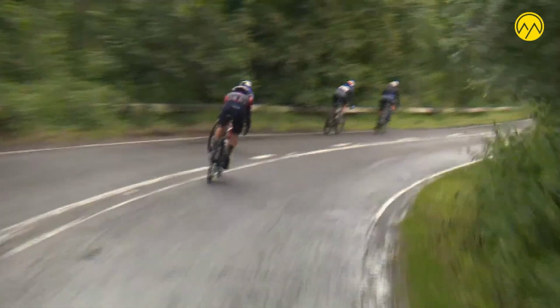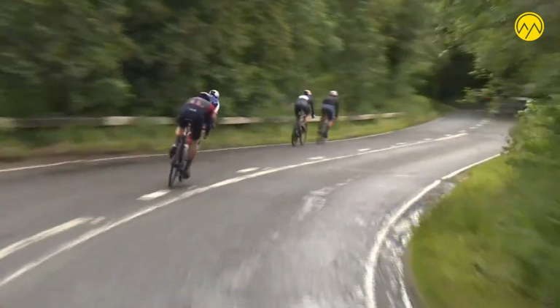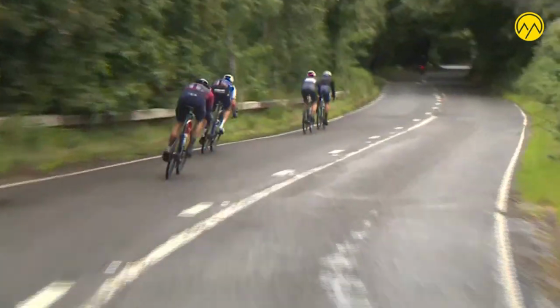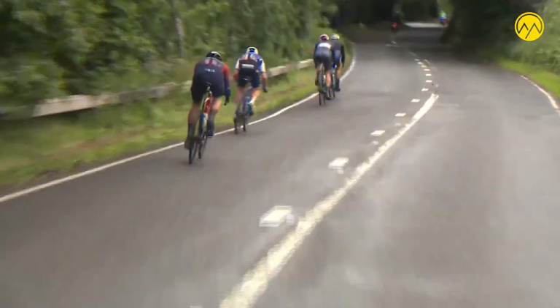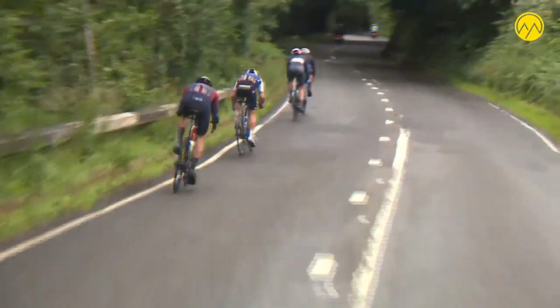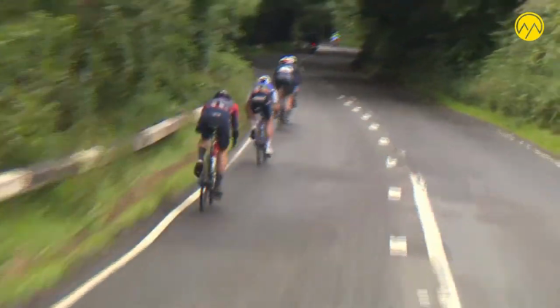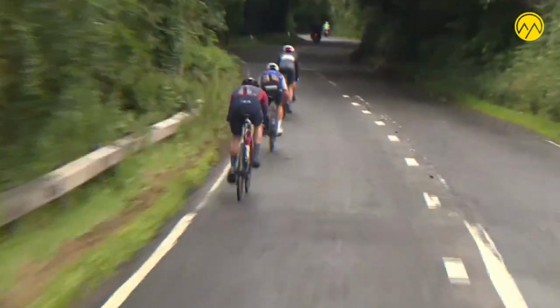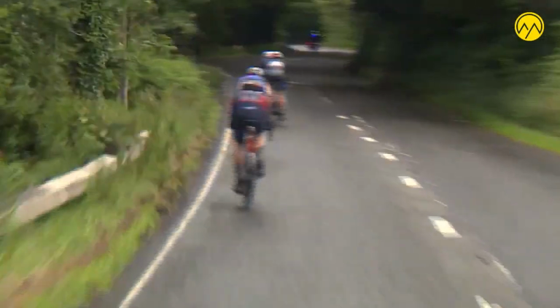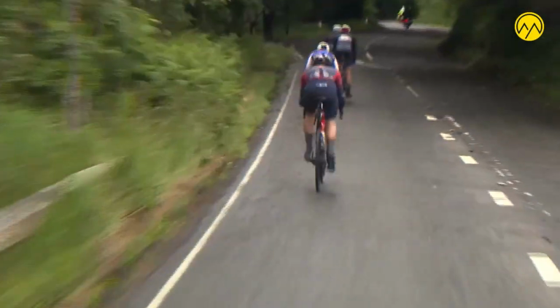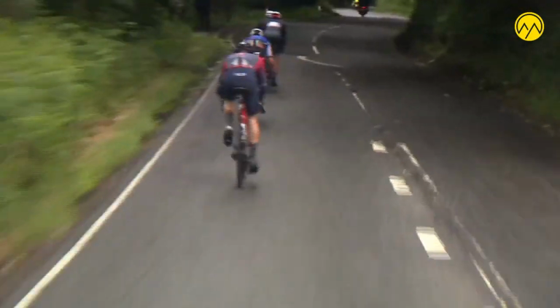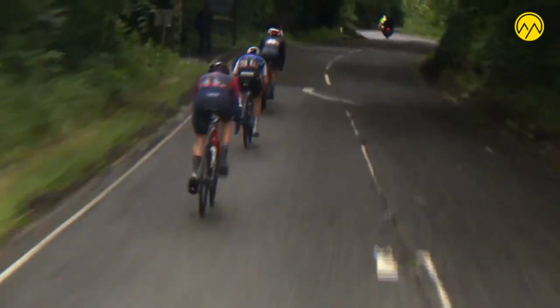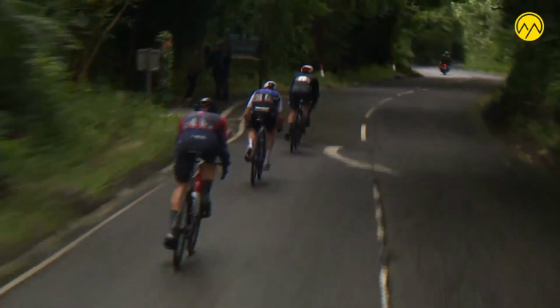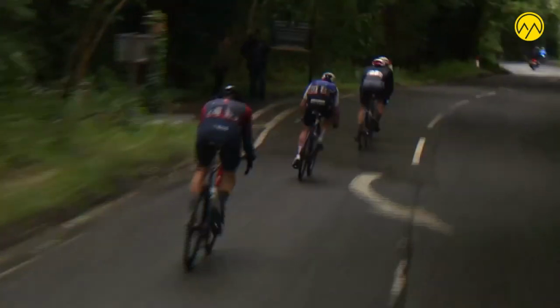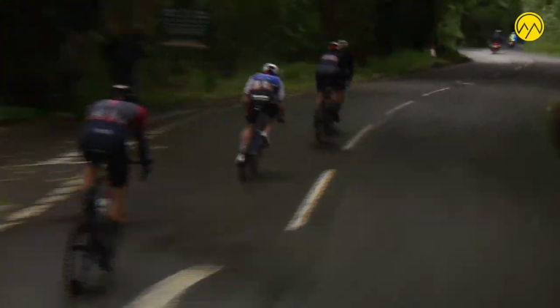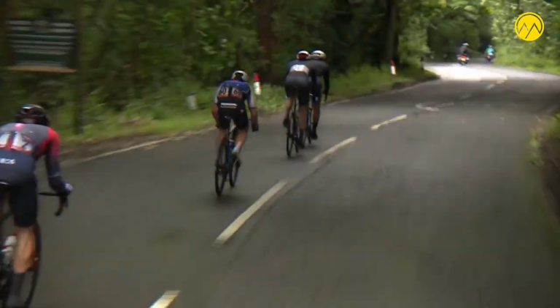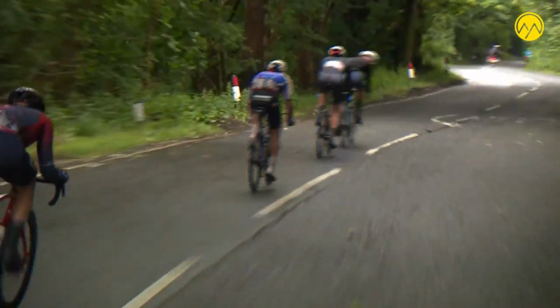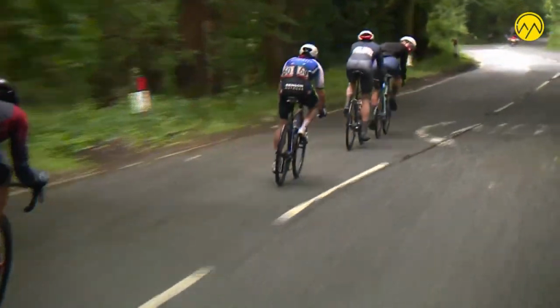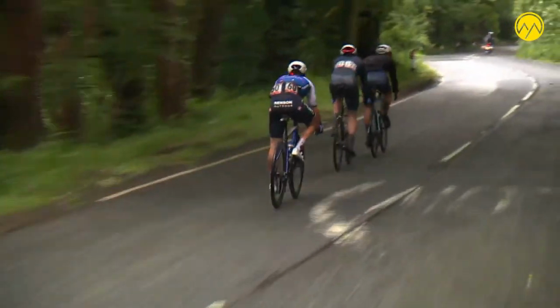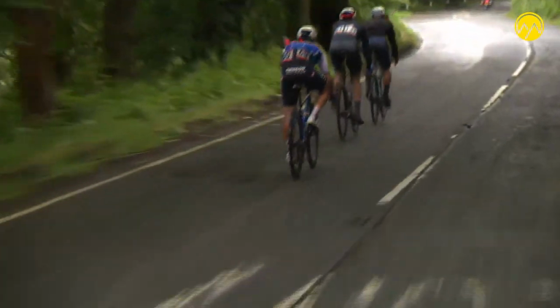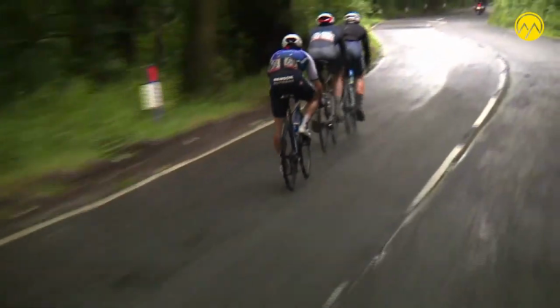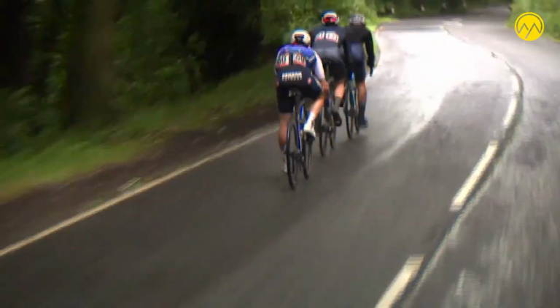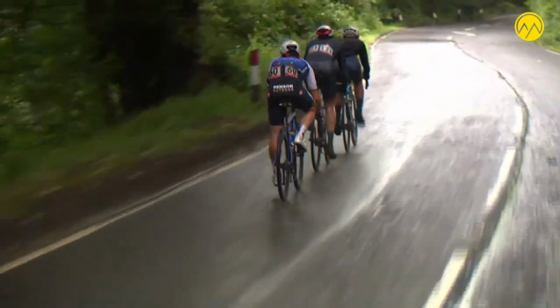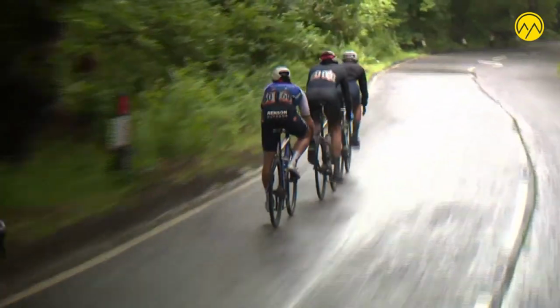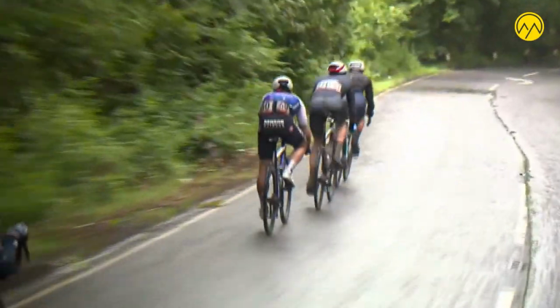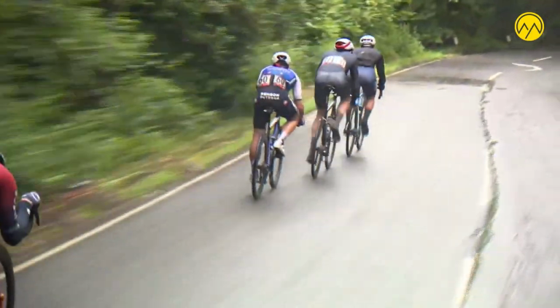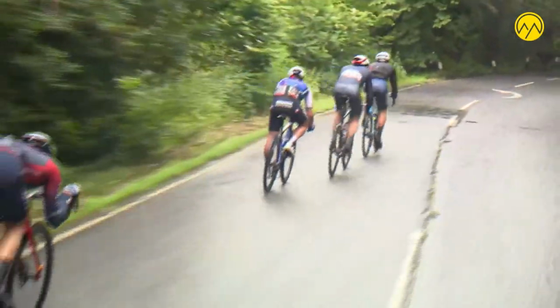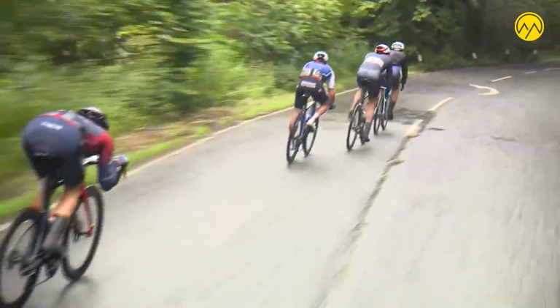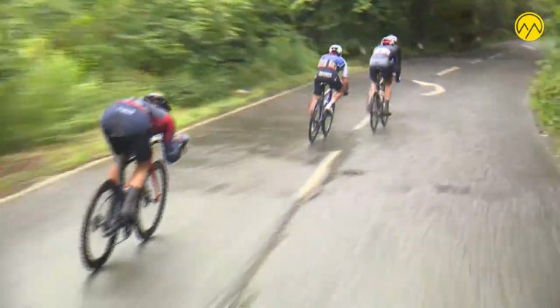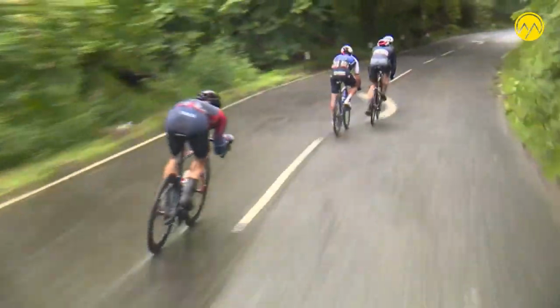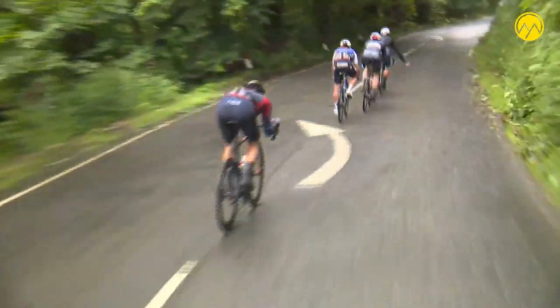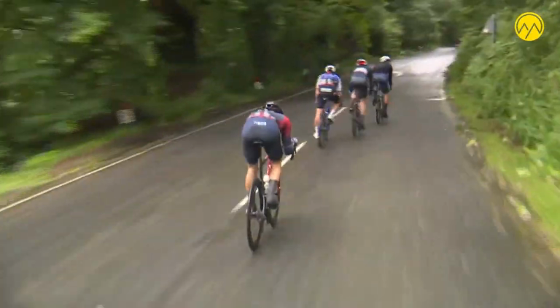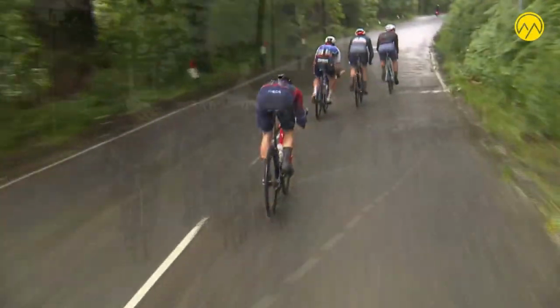A sketchy moment there on the descent. The roads are ever so slightly starting to dry, Hannah, aren't they? But quite often when the roads are drying you get this false sense of security, and you drift over and then you go from one dry patch to a wet patch.